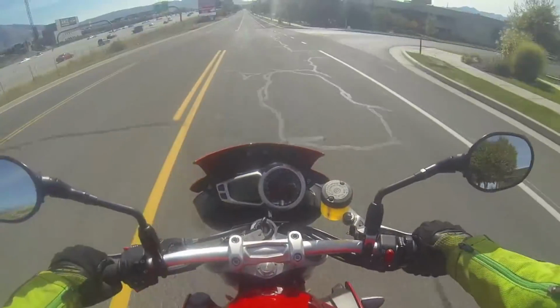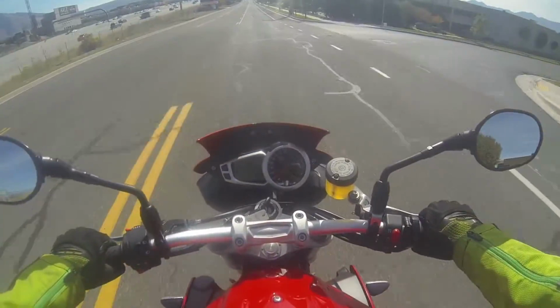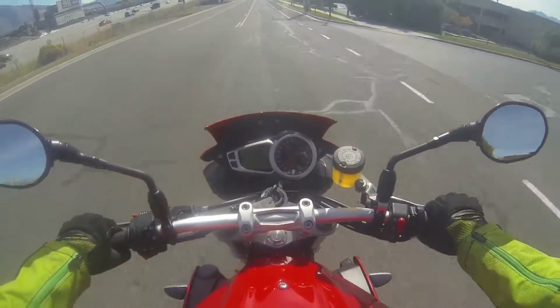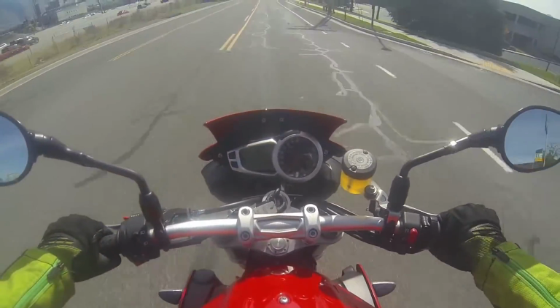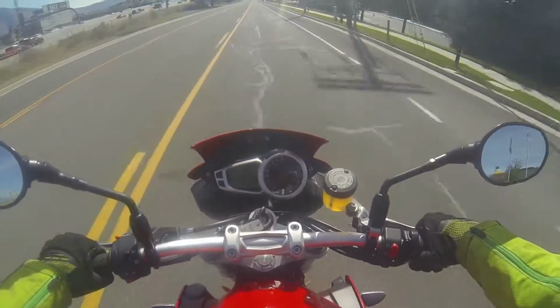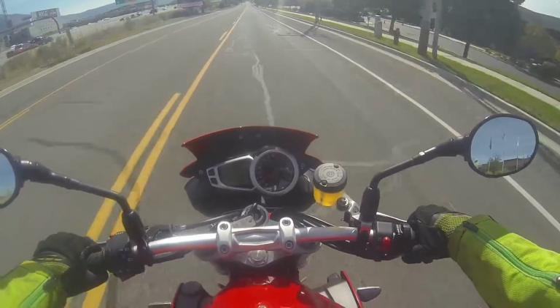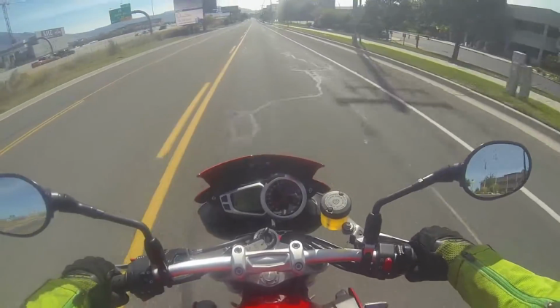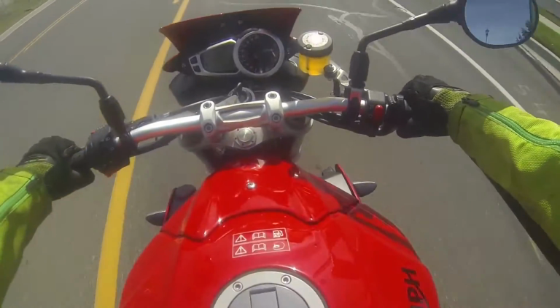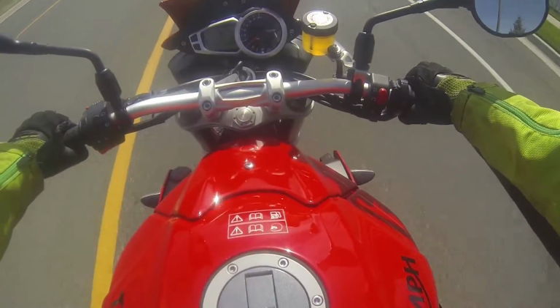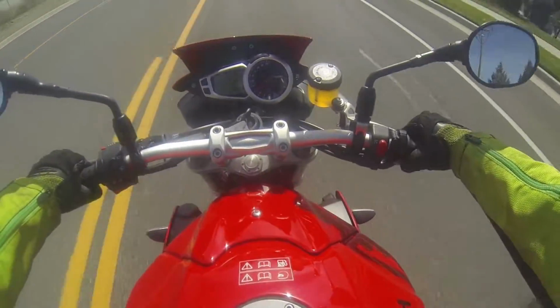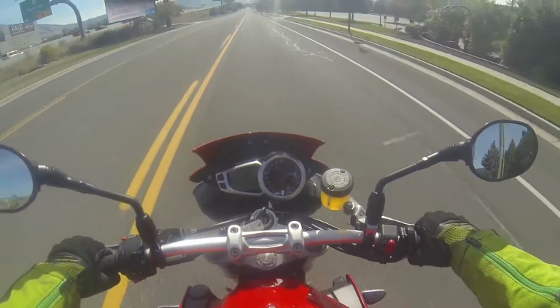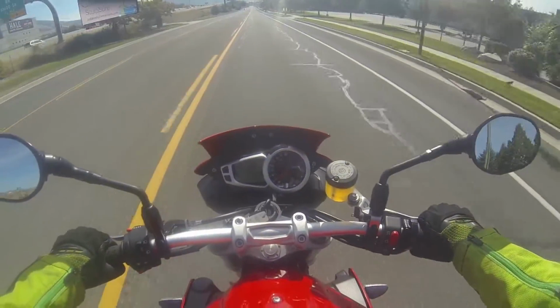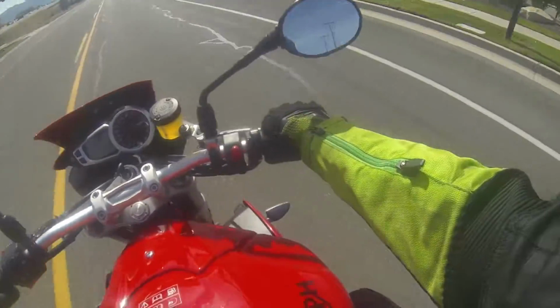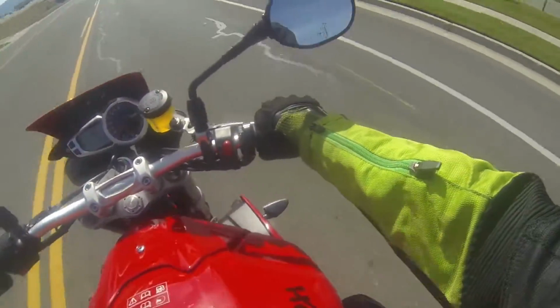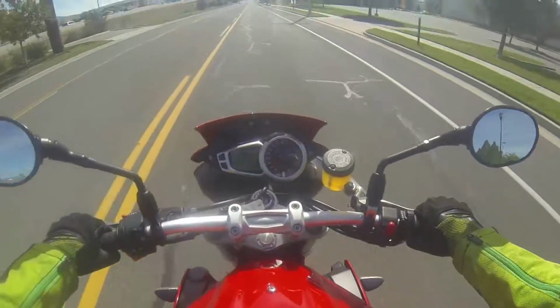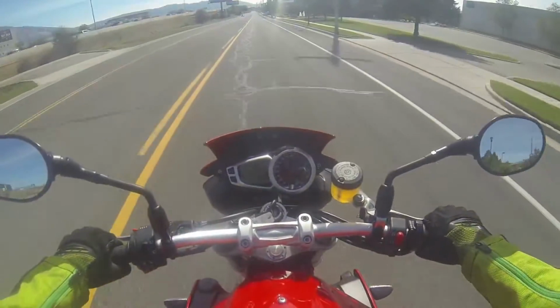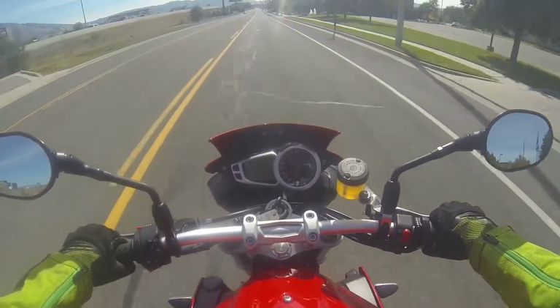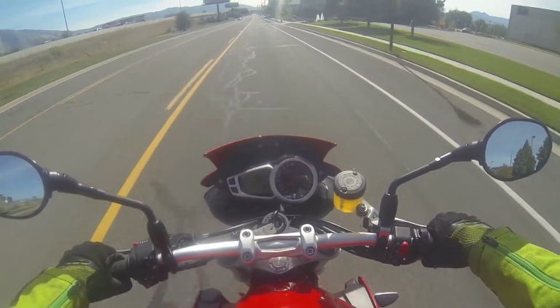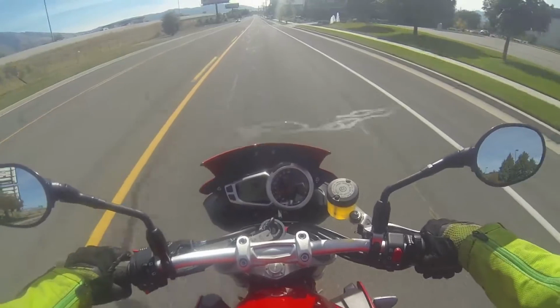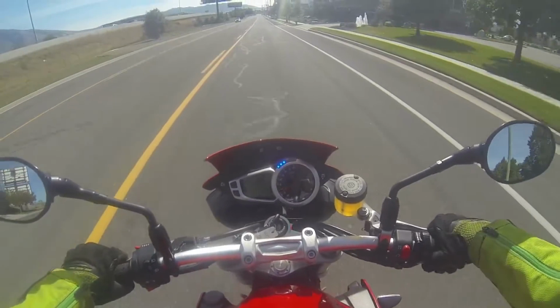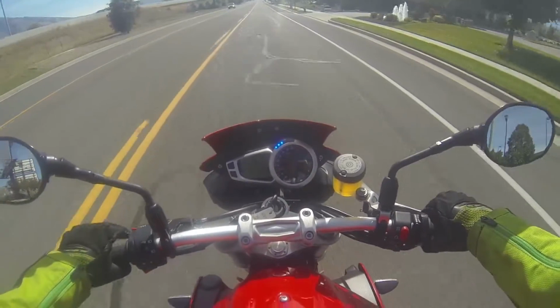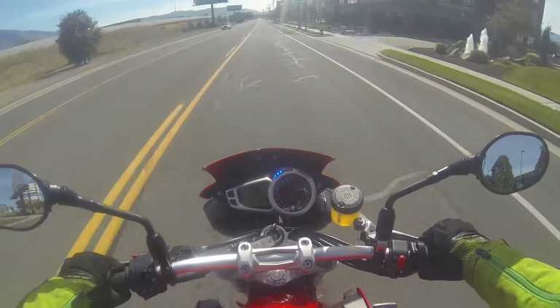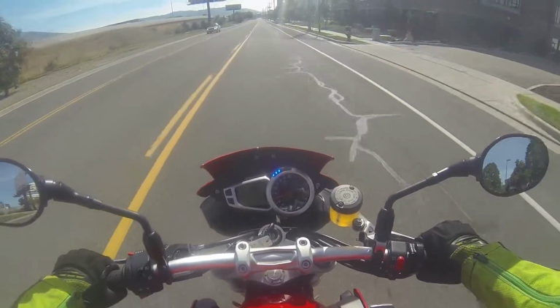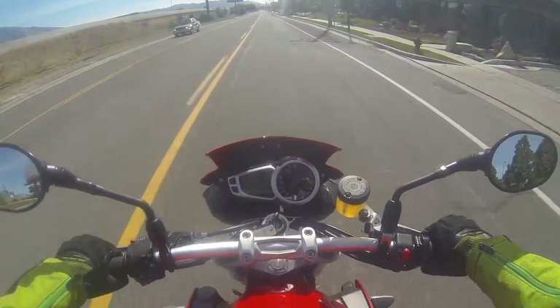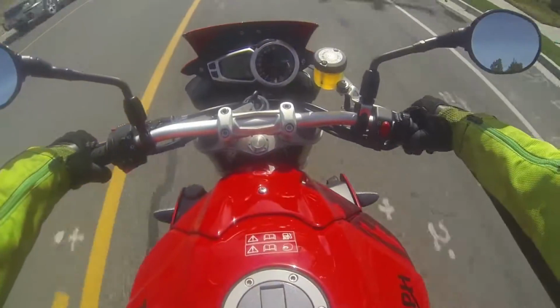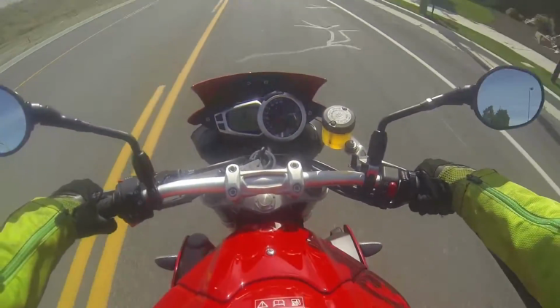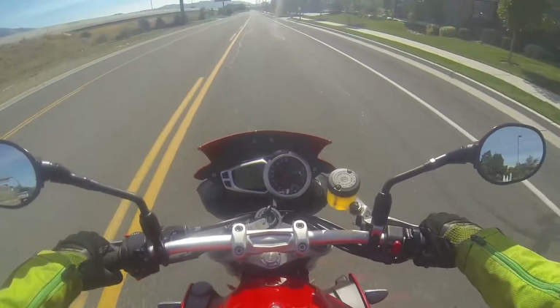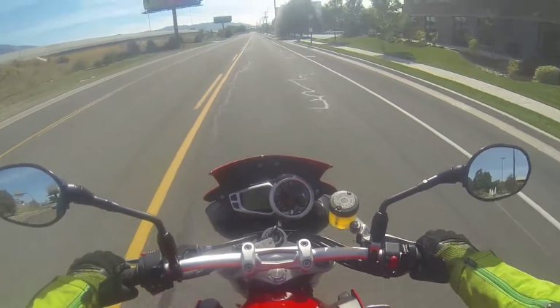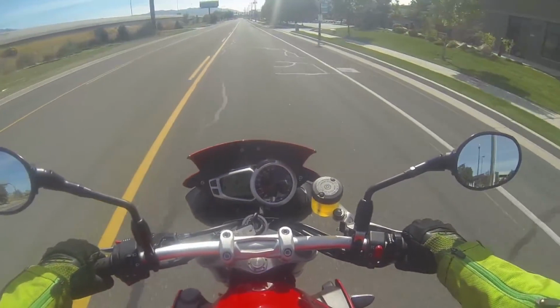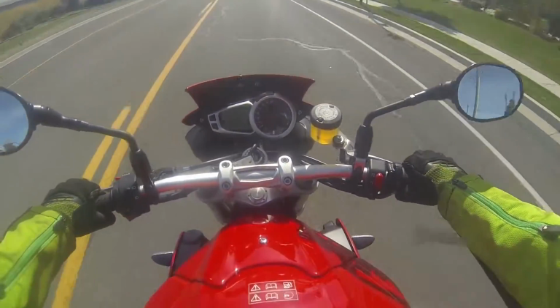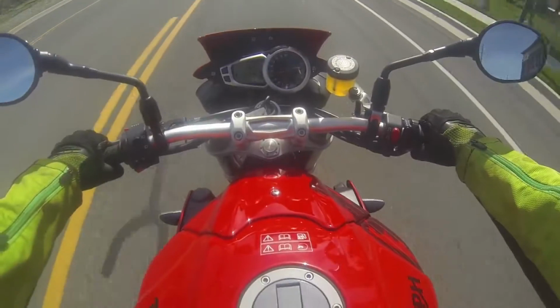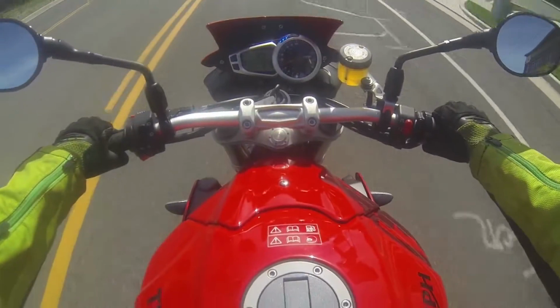It's definitely got power but it's definitely not as torquey as the FZ. So power wheelies would not be a thing on this thing, not until I do some things to it.